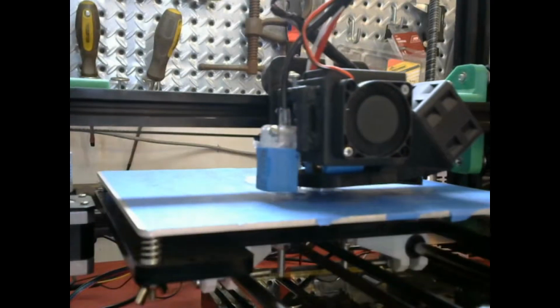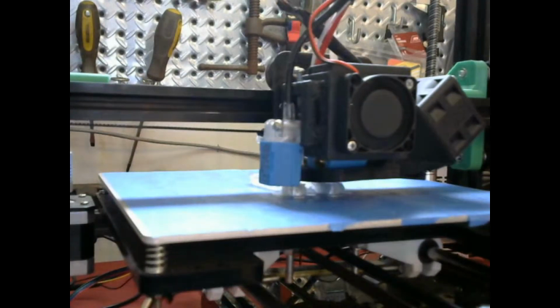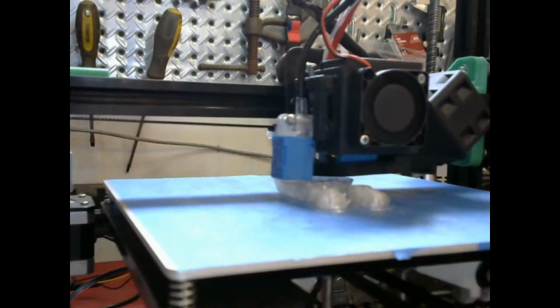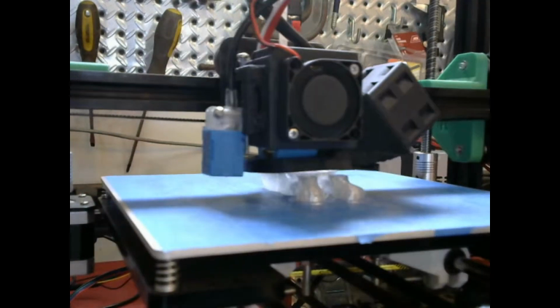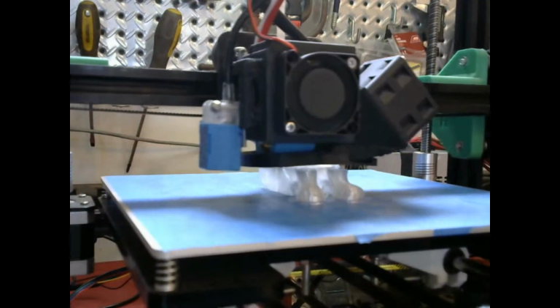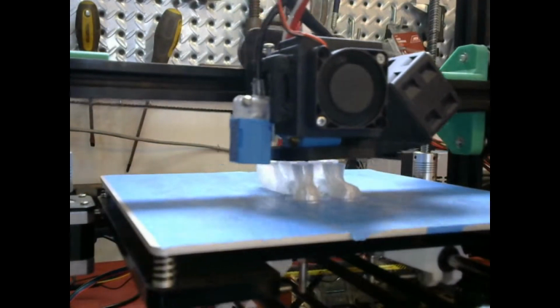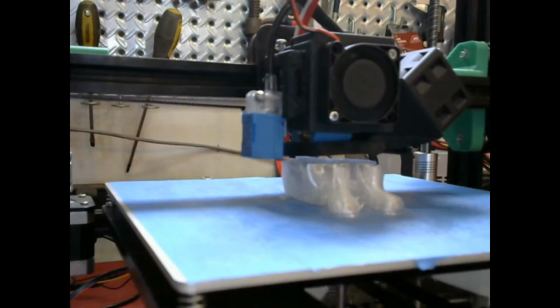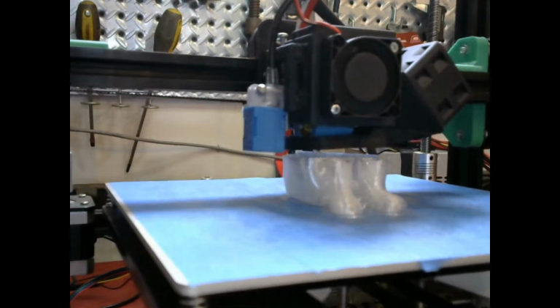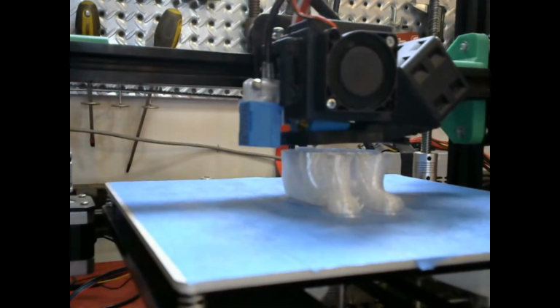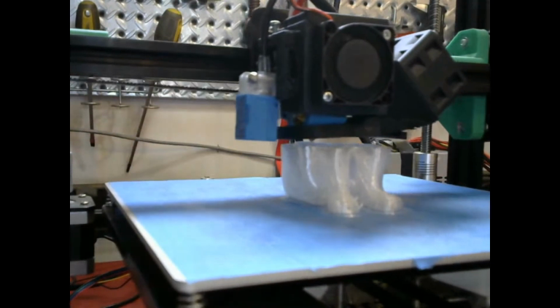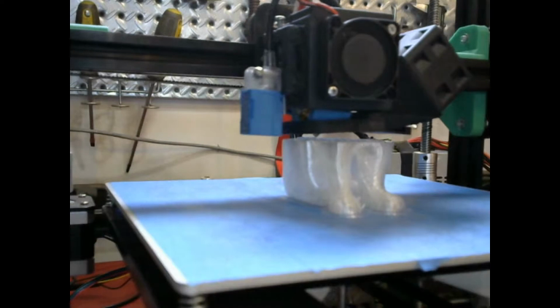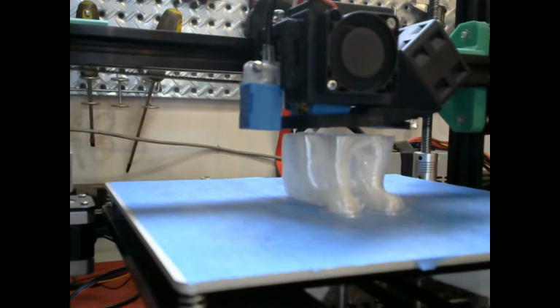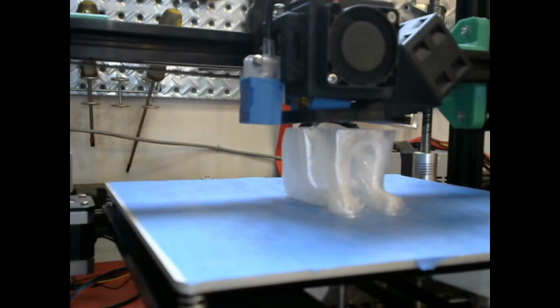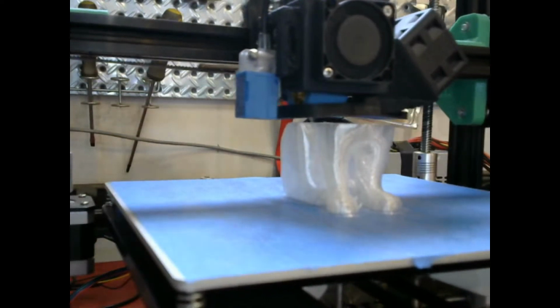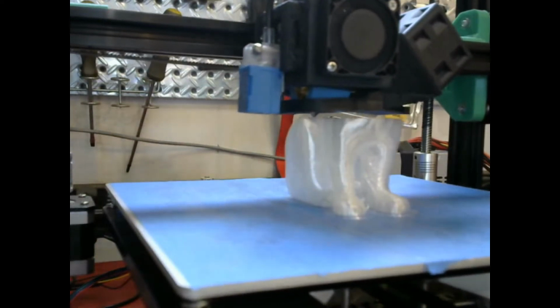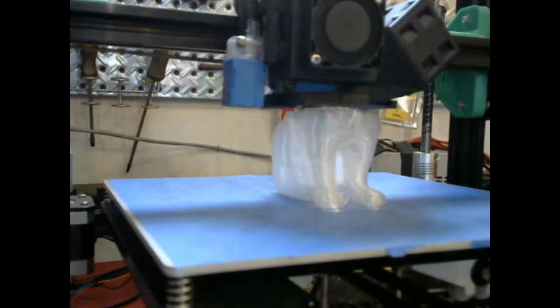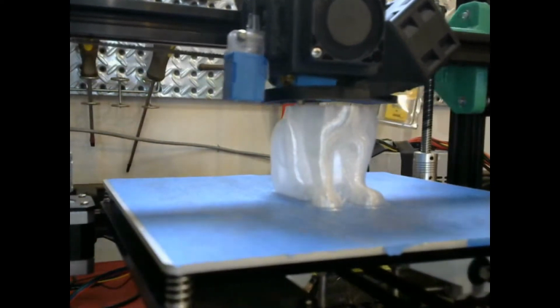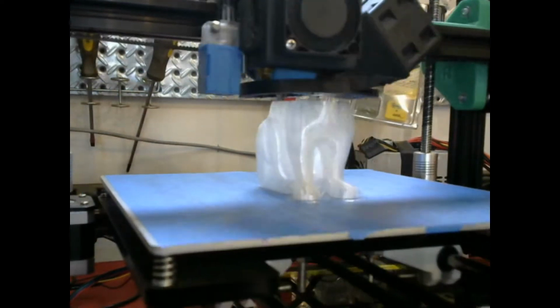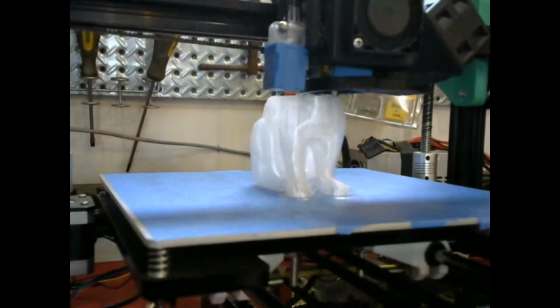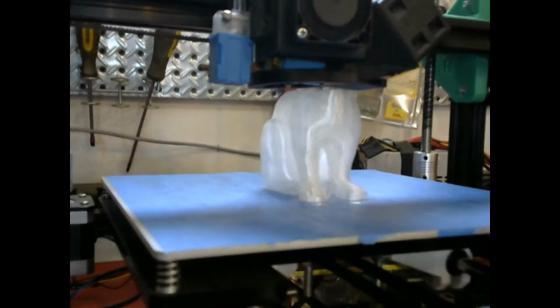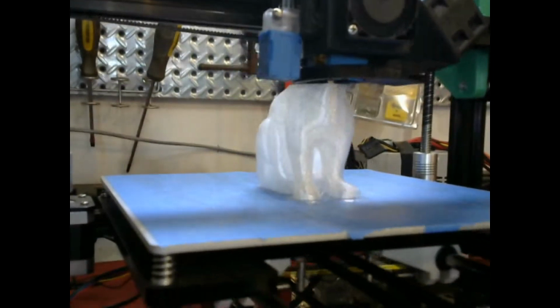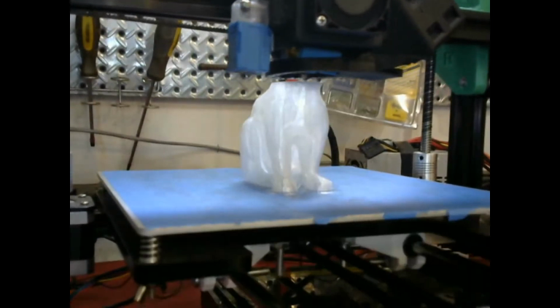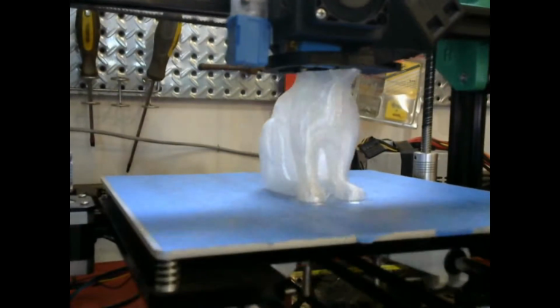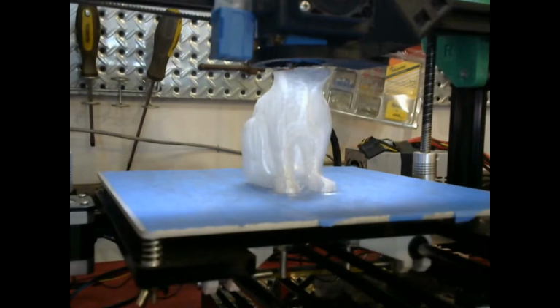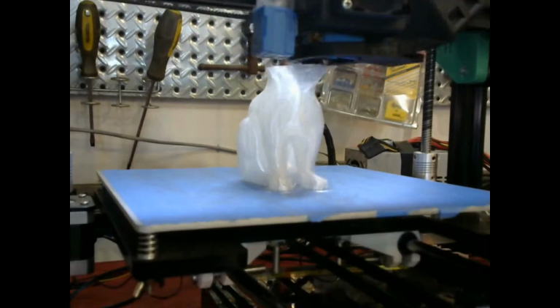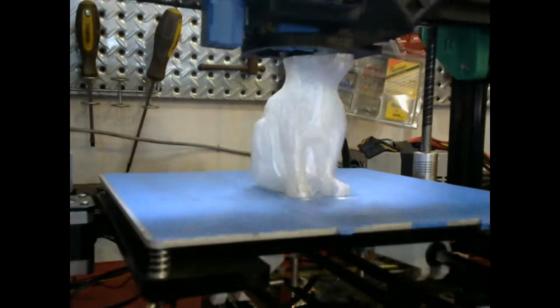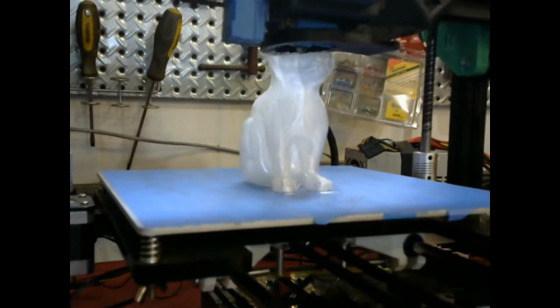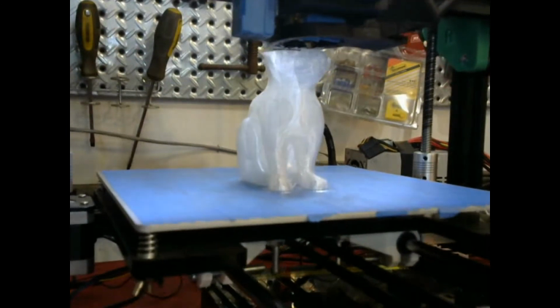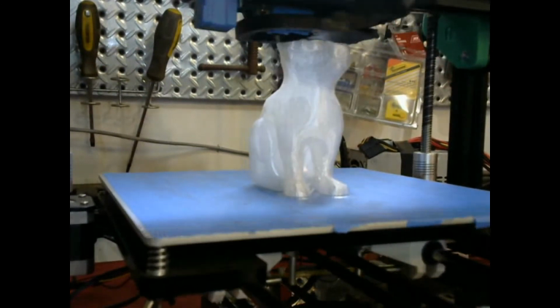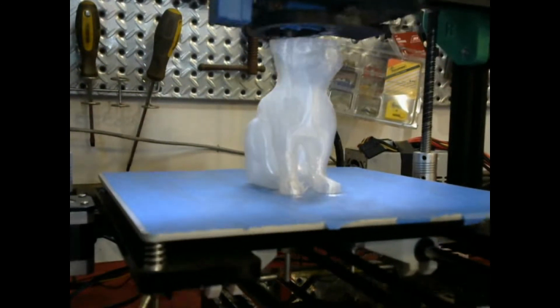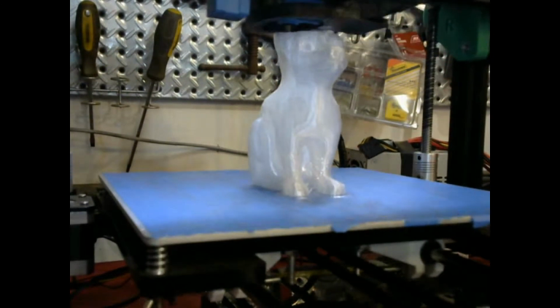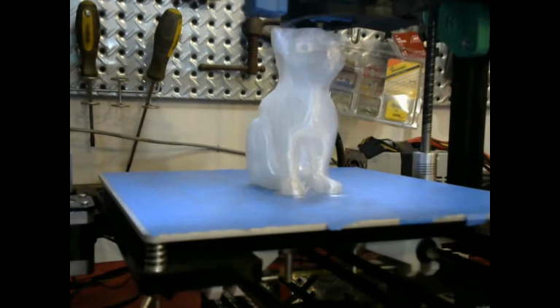I cut off the first few feet of the roll, which appeared to be the largest in diameter, and then enlarged and reprinted the puppy again. Here's the results.